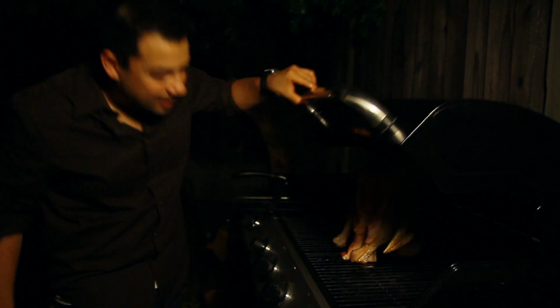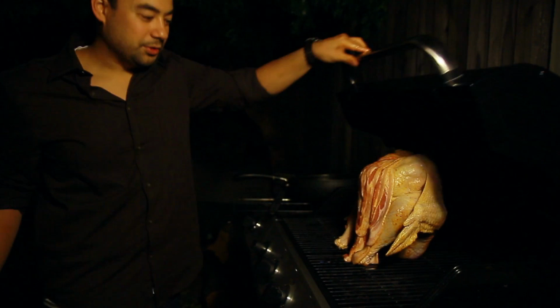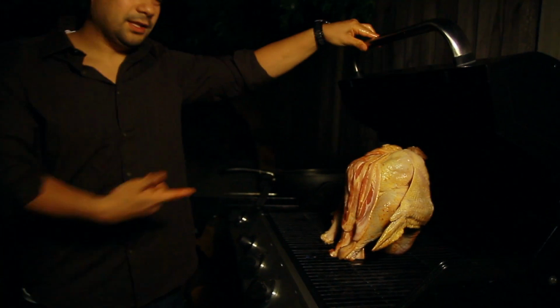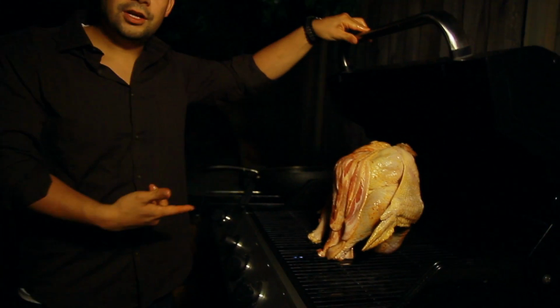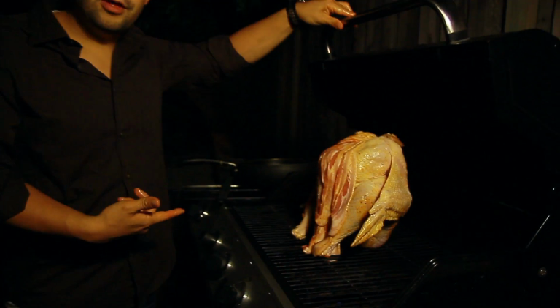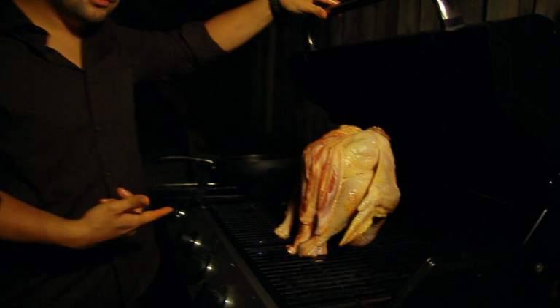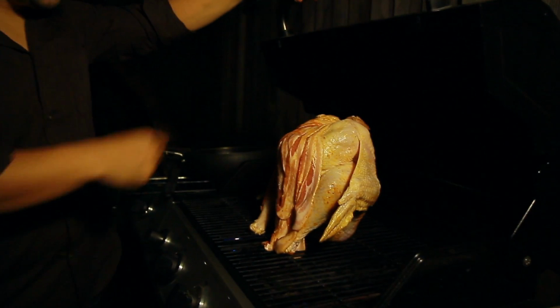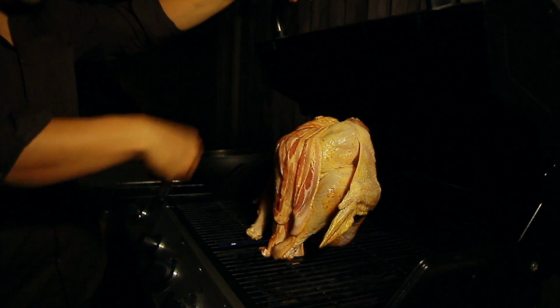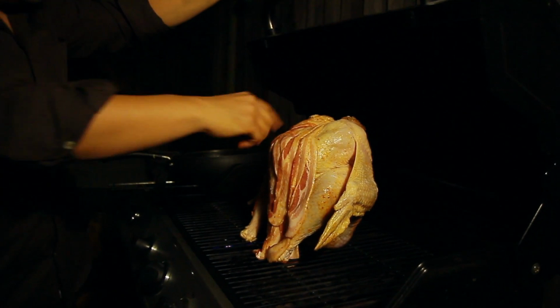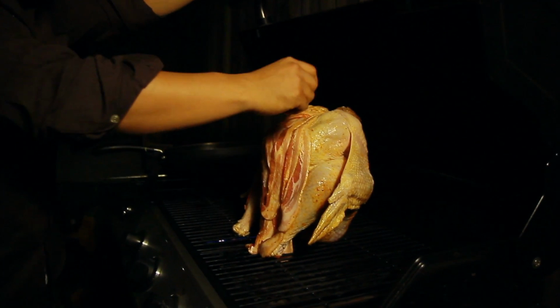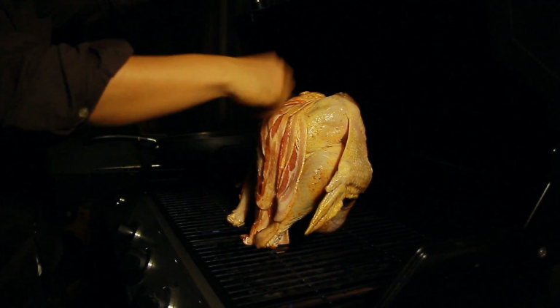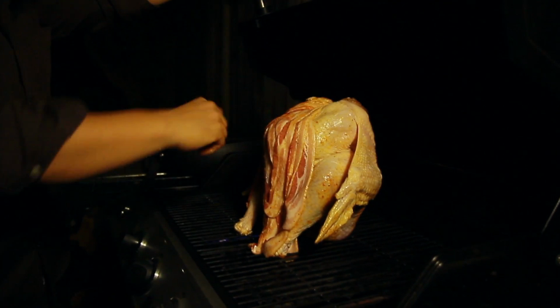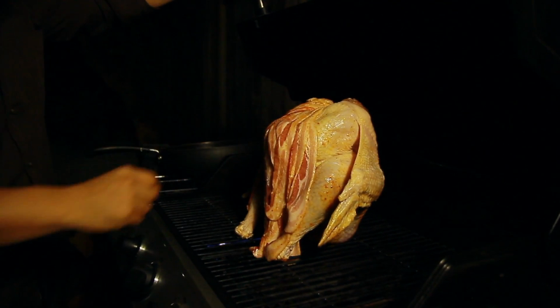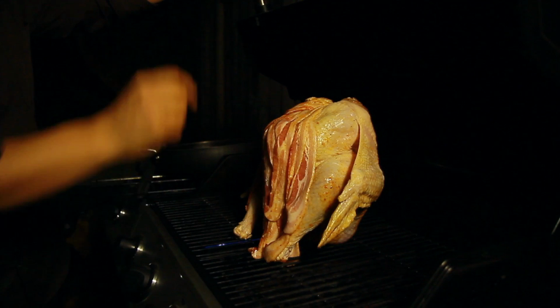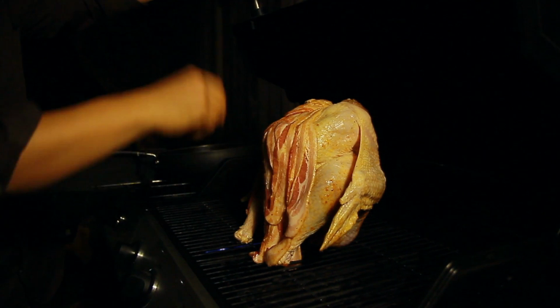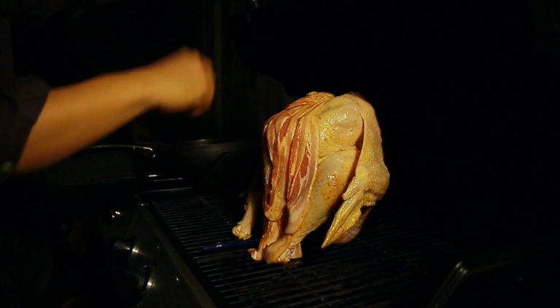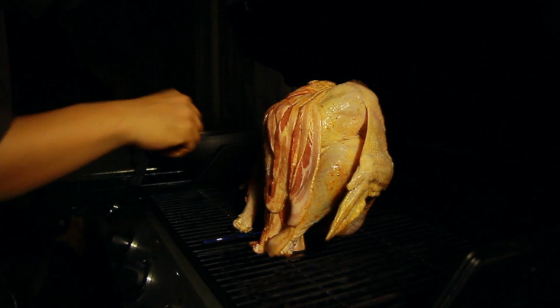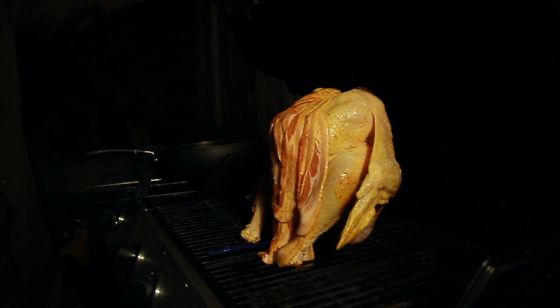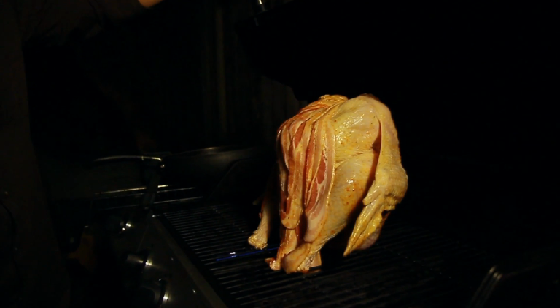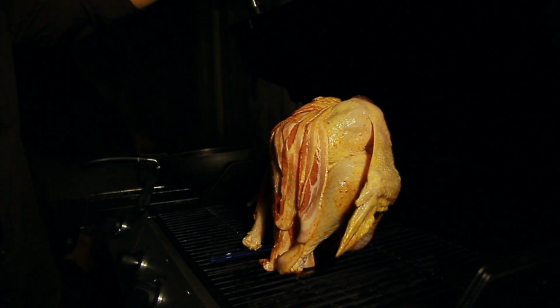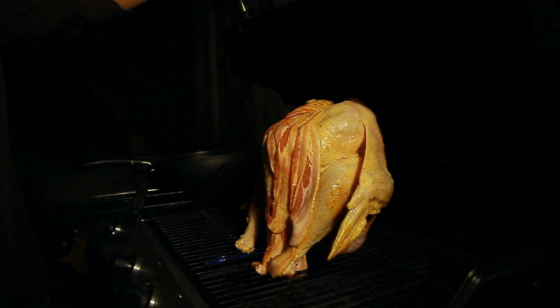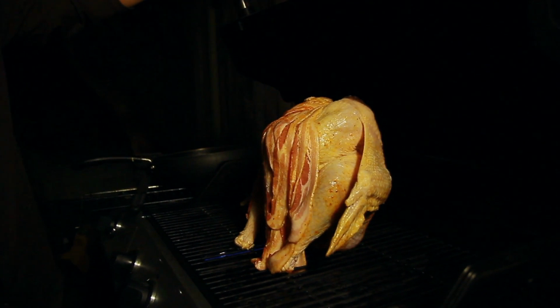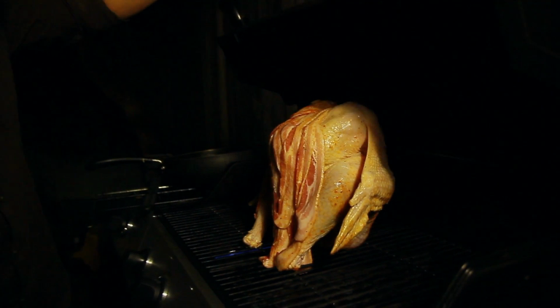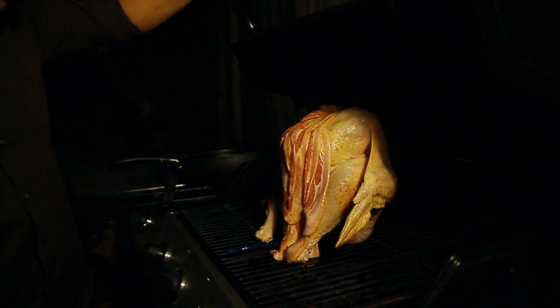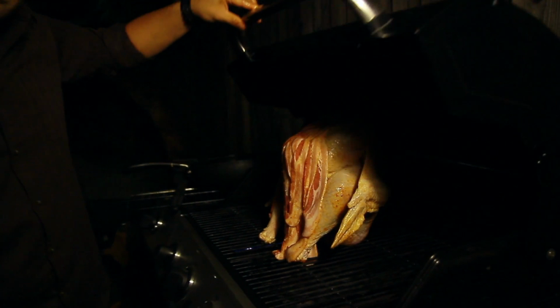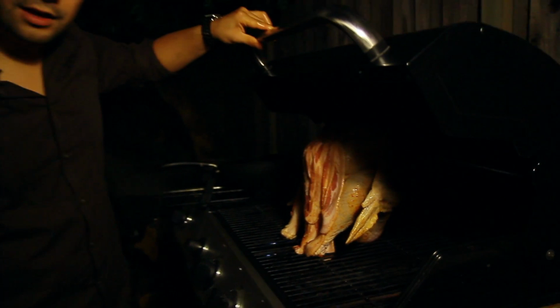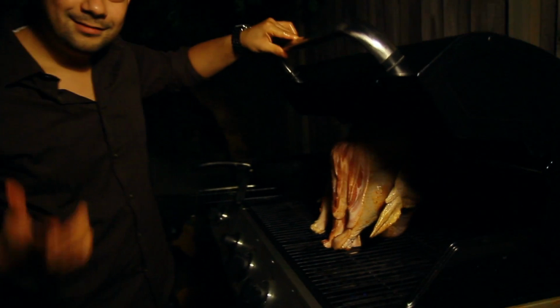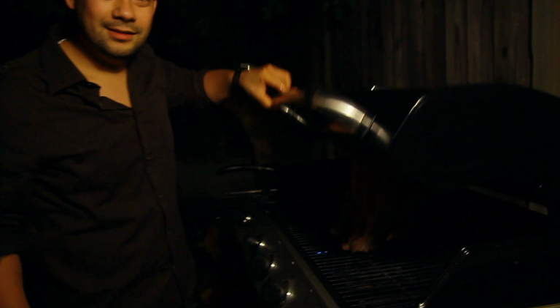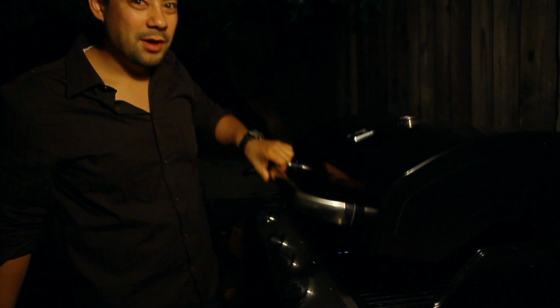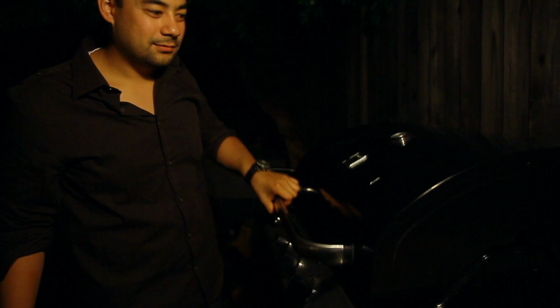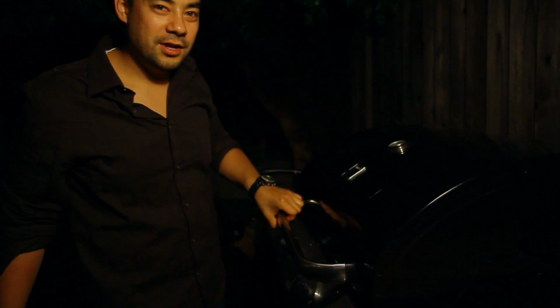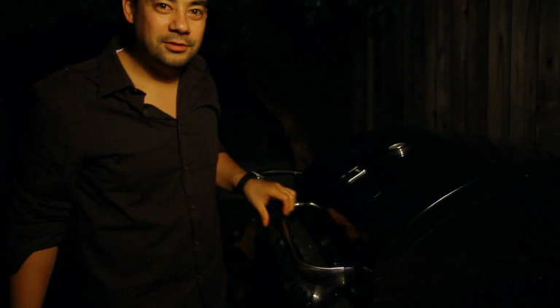We're just going to let it cook for about three hours, then come back and brush it with some cranberry juice every 45 minutes or so. We'll check on it in about three and a half hours.